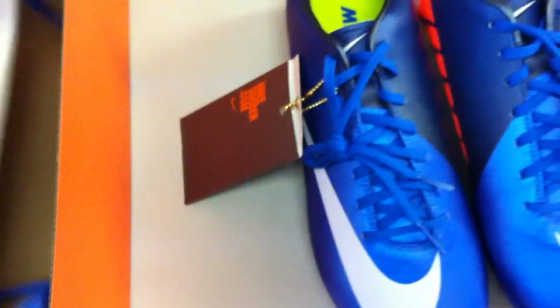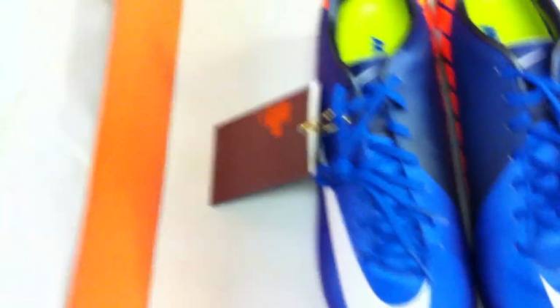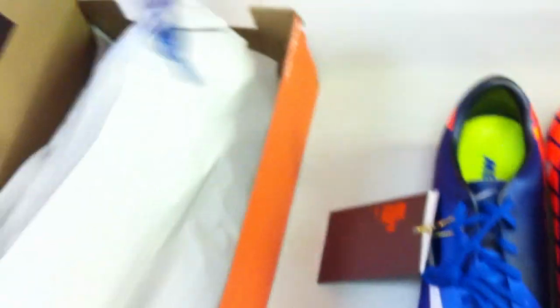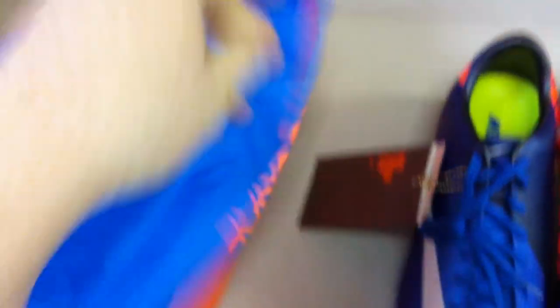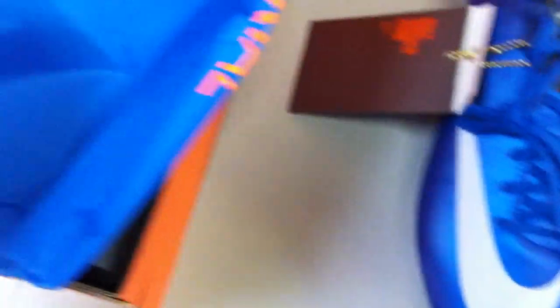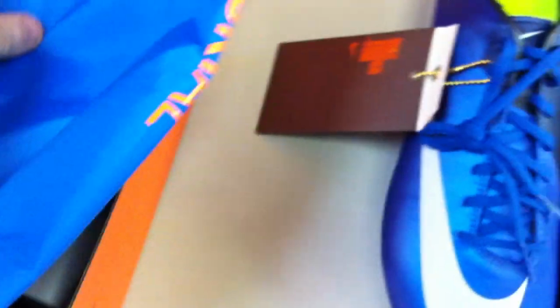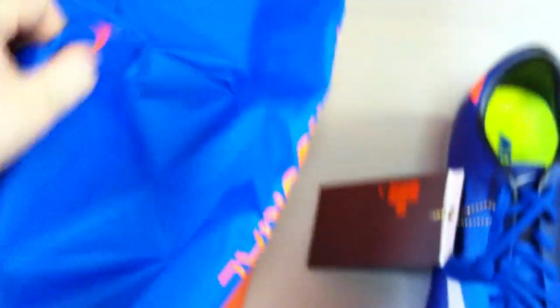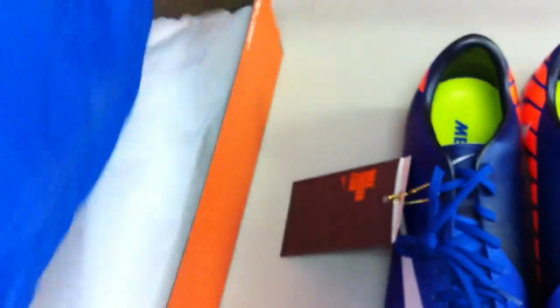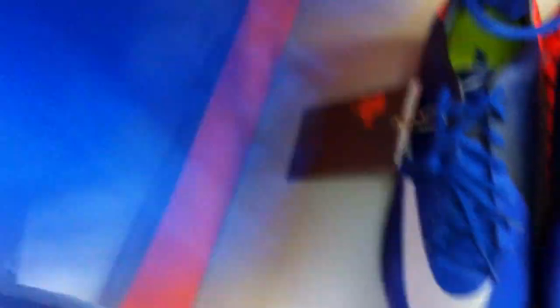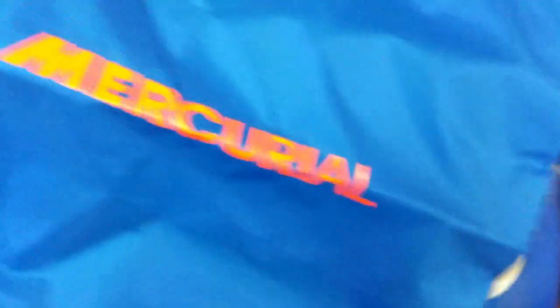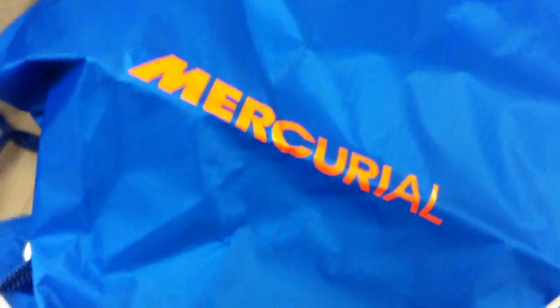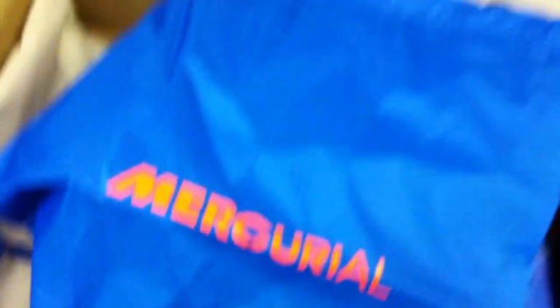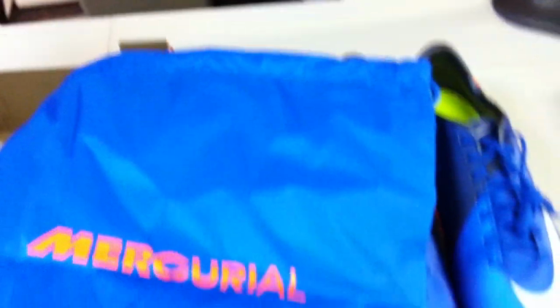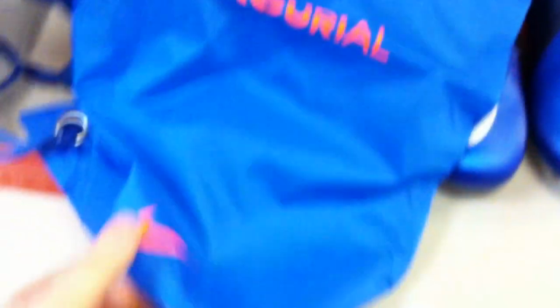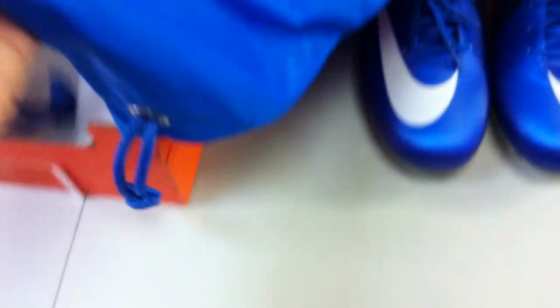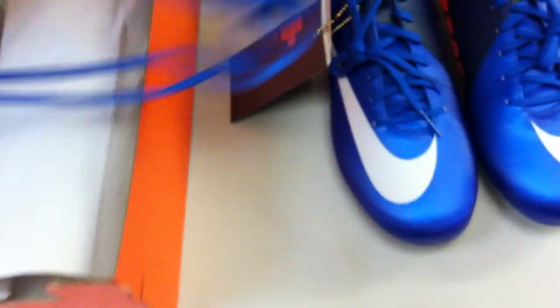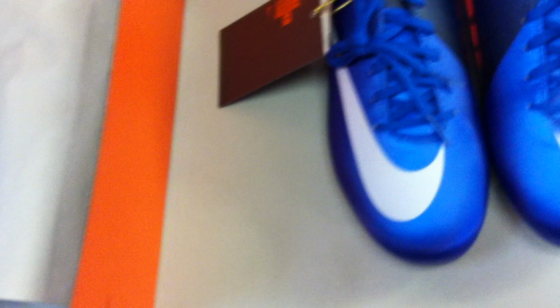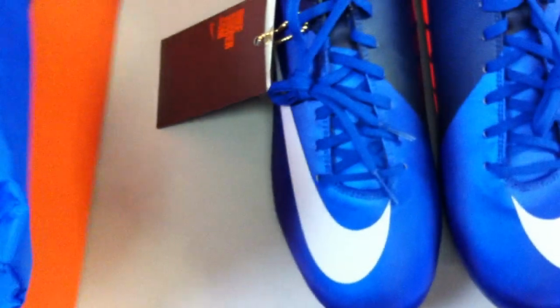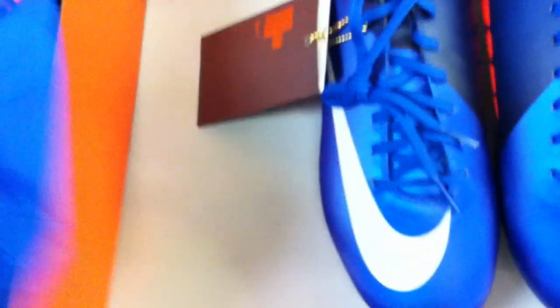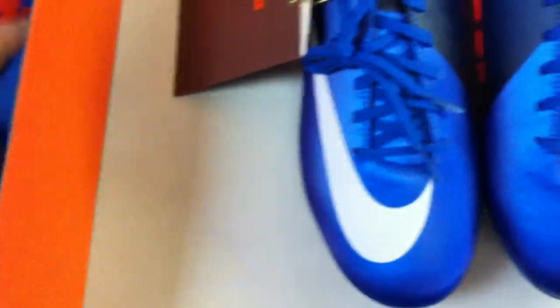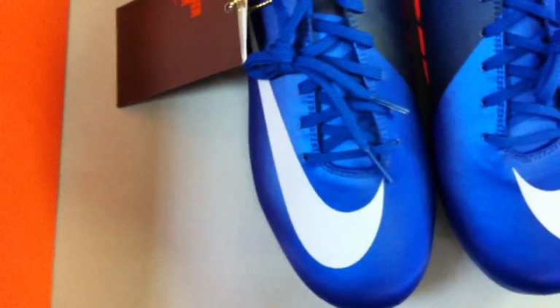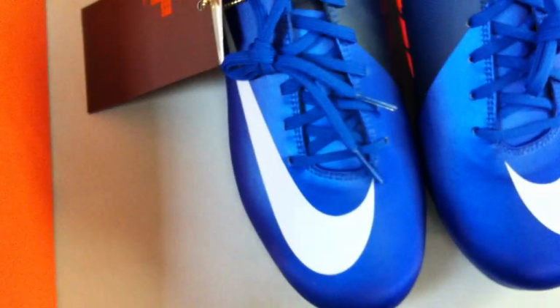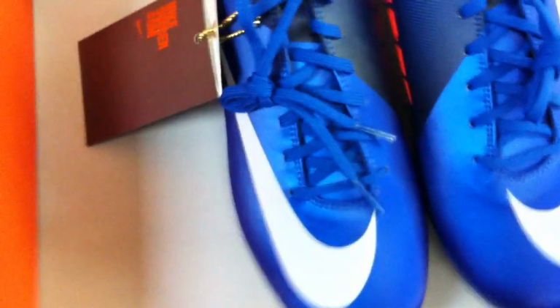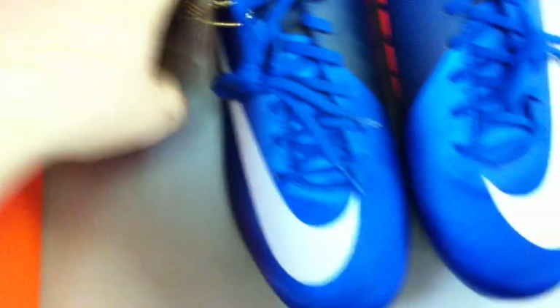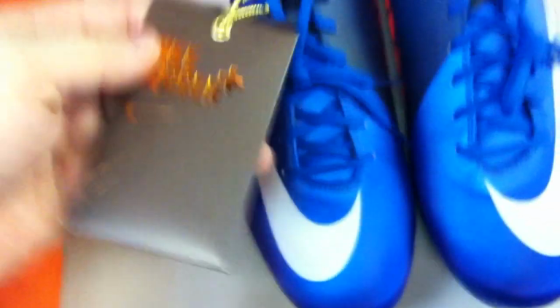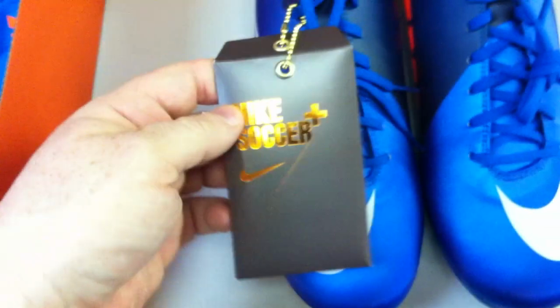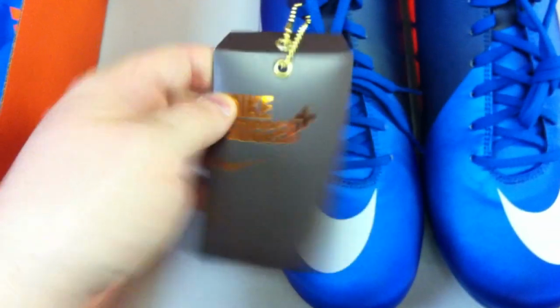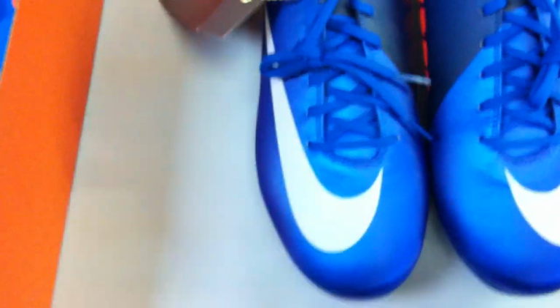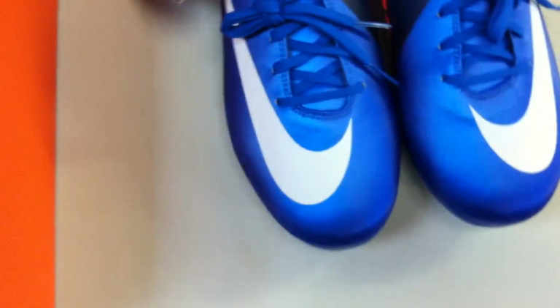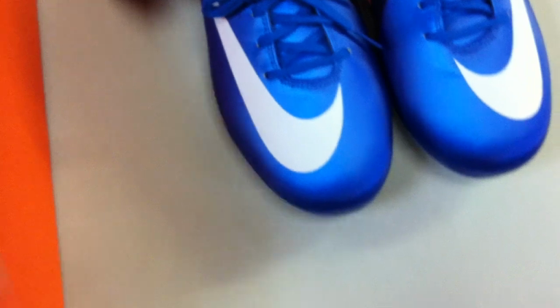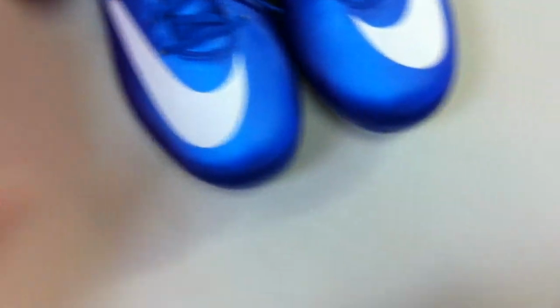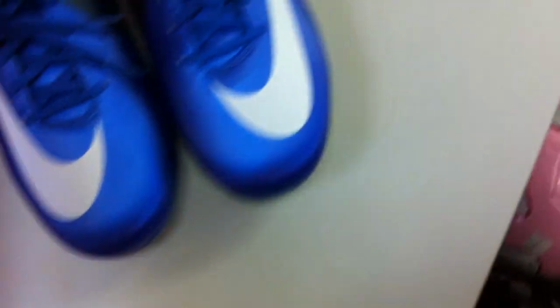It obviously comes with your Mercurial boot bag with every one, in blue and orange, just like usual. And the Nike Soccer Plus code, like usual.